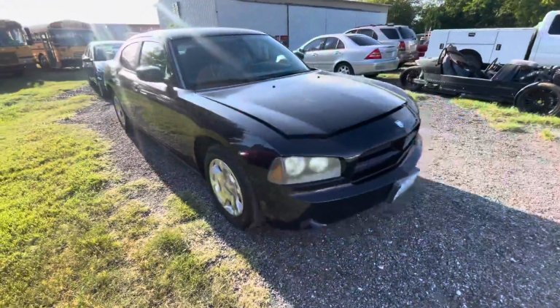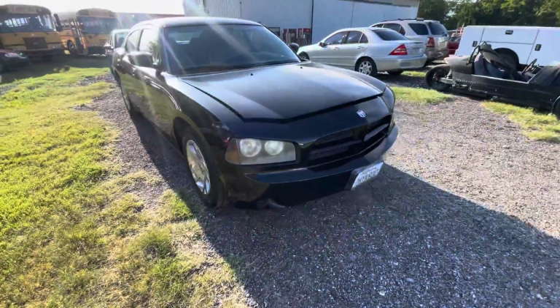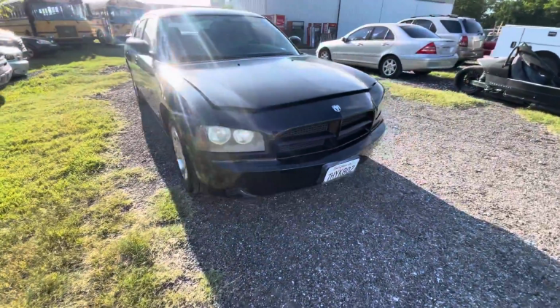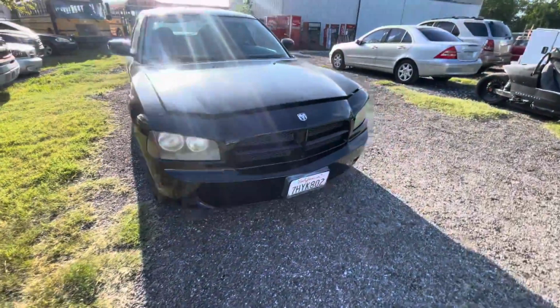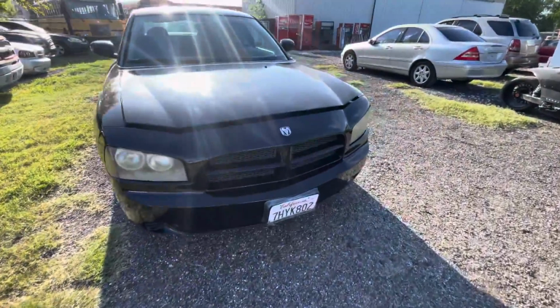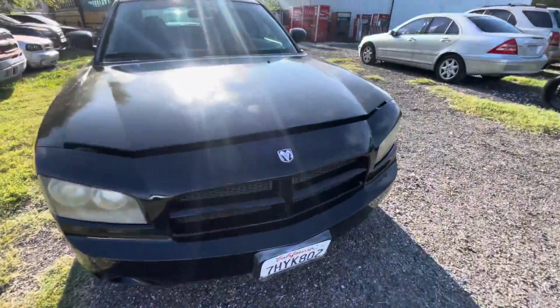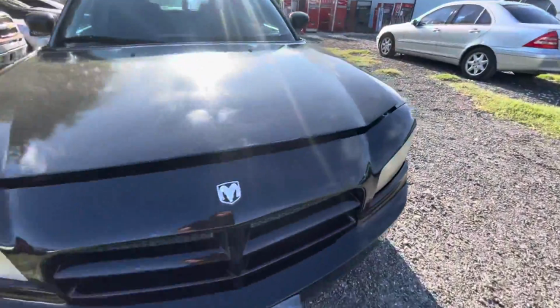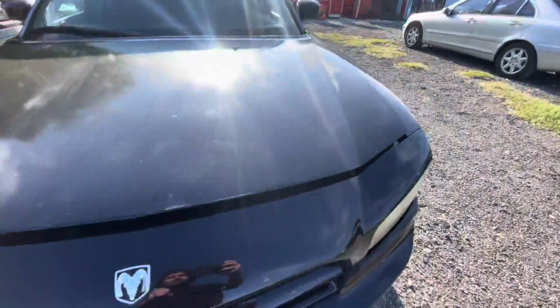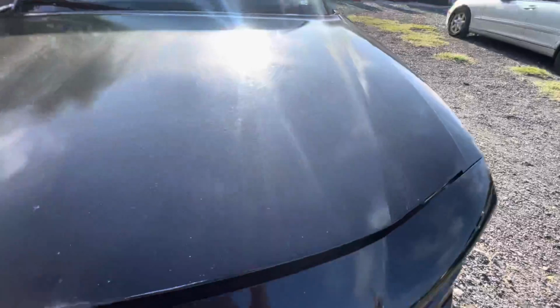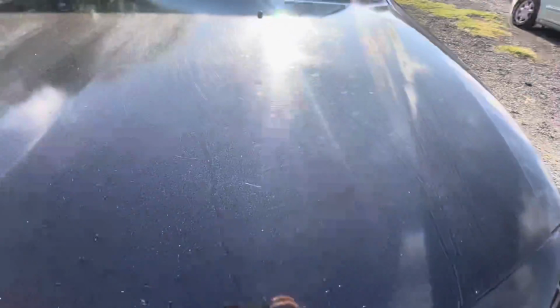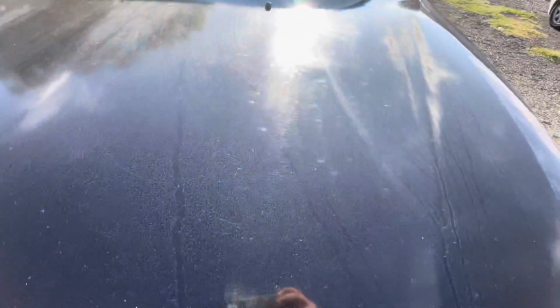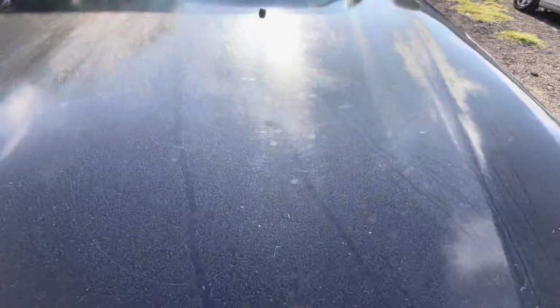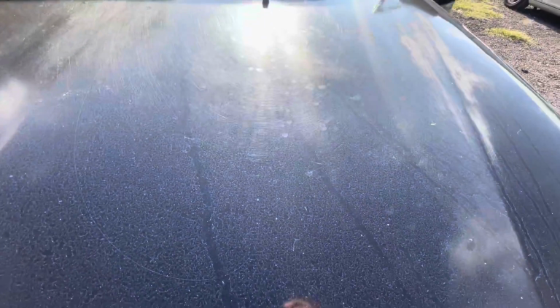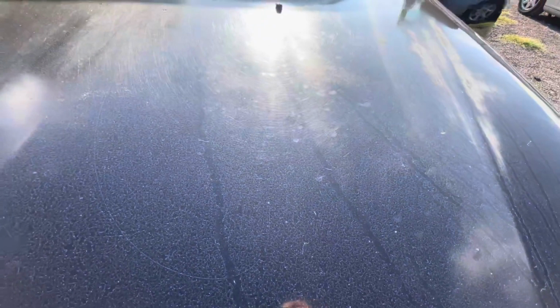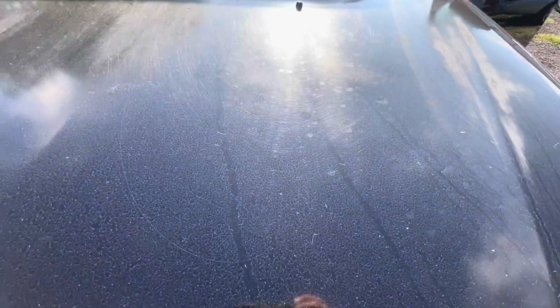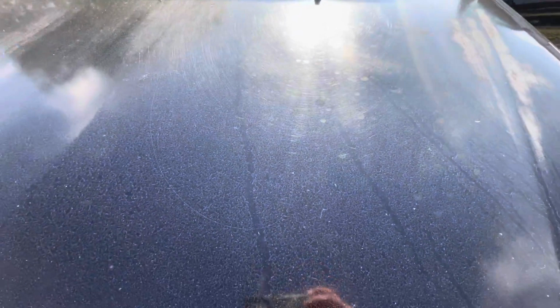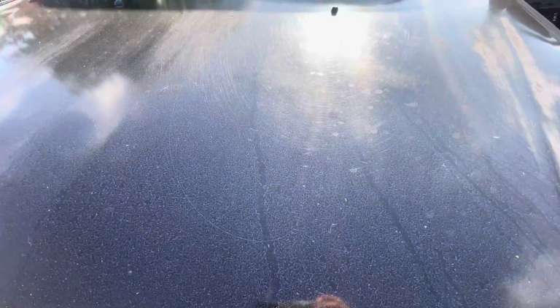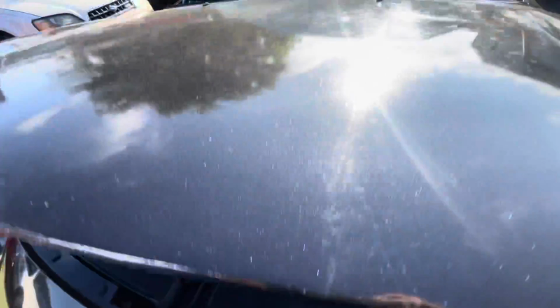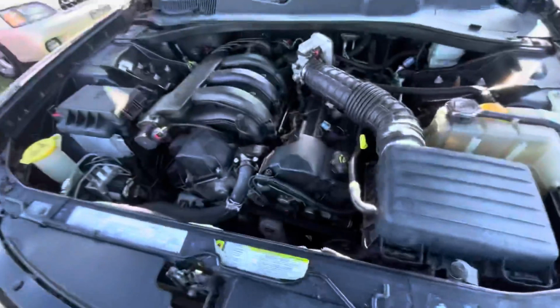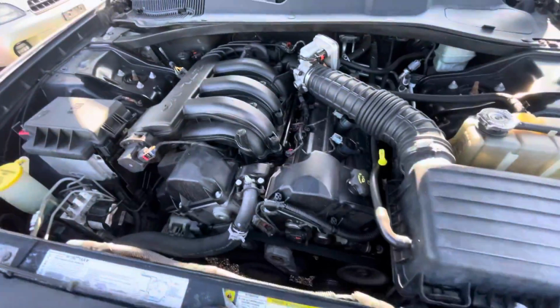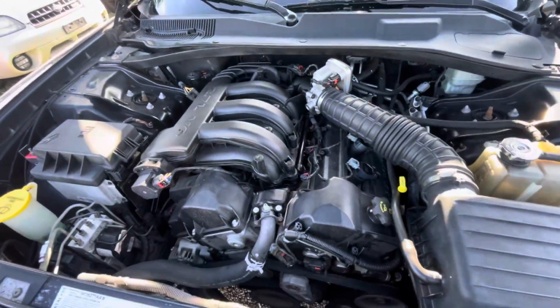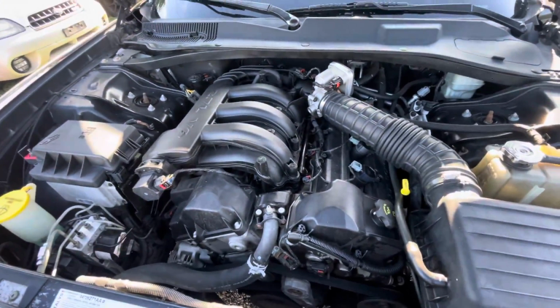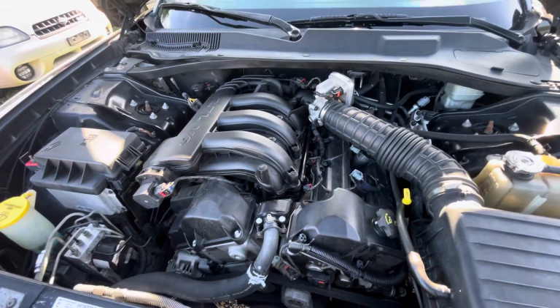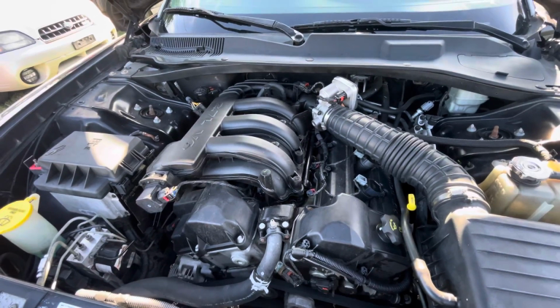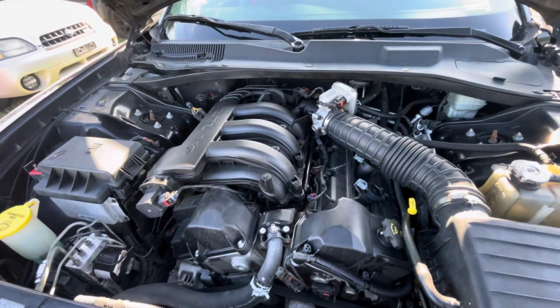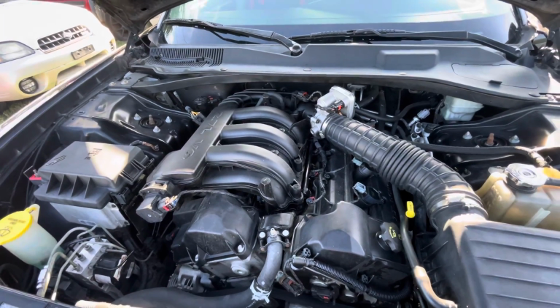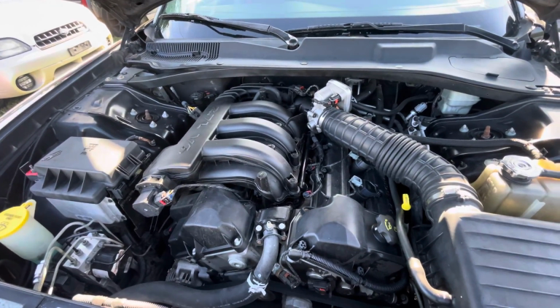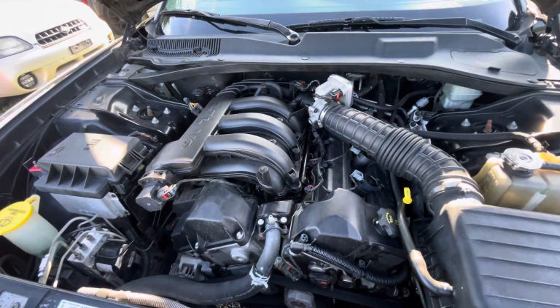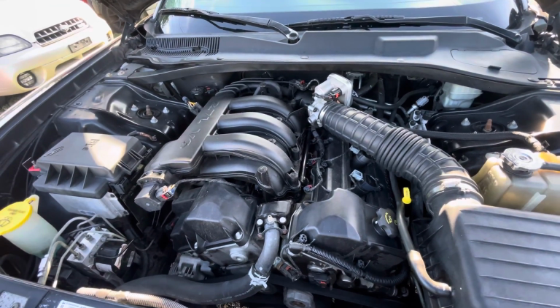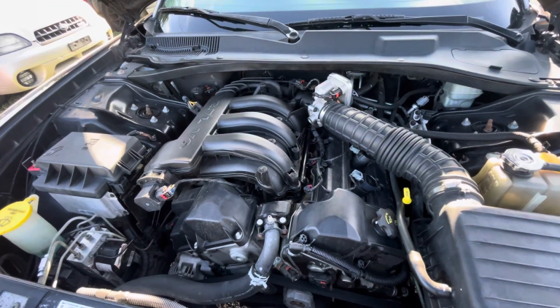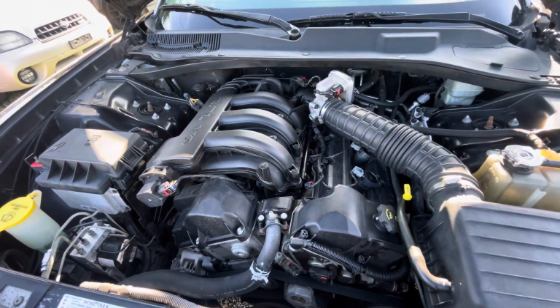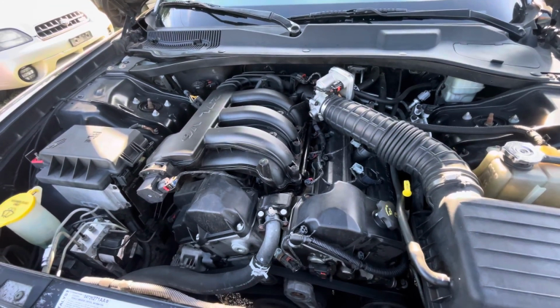Let's check that under the hood. It's a 2.7 liter V6.